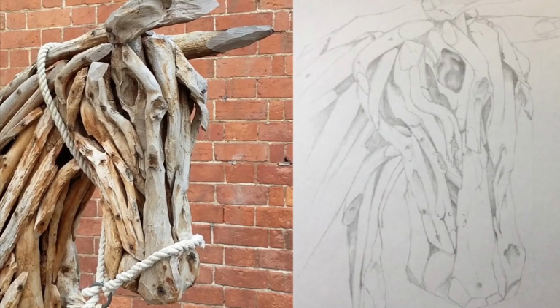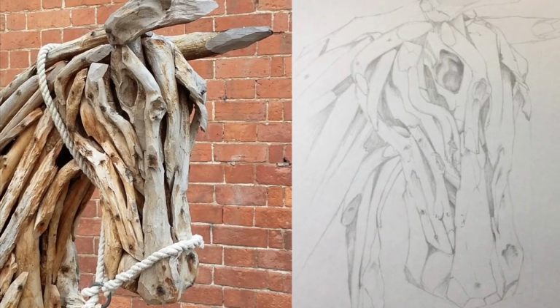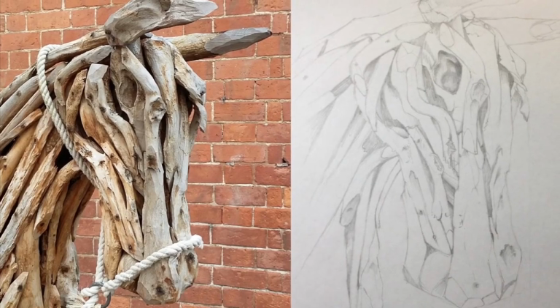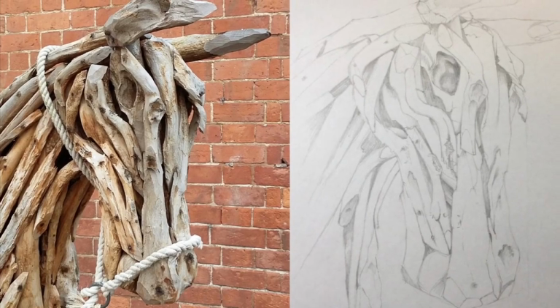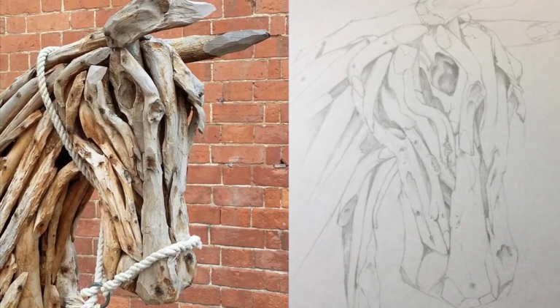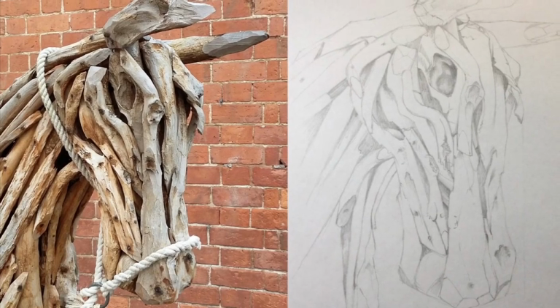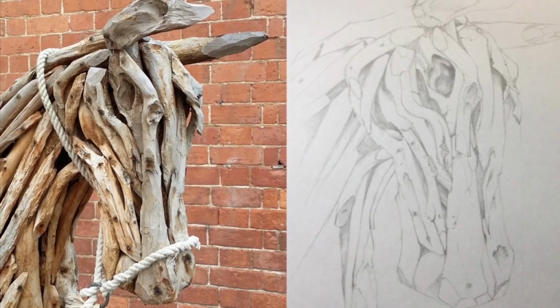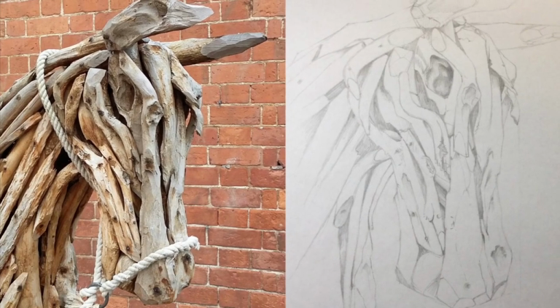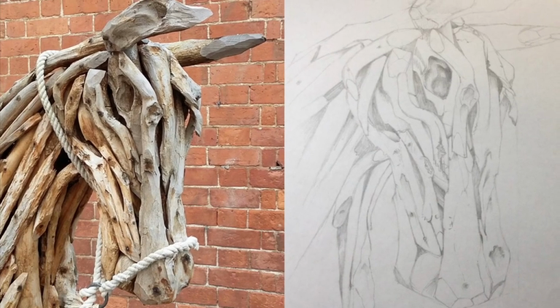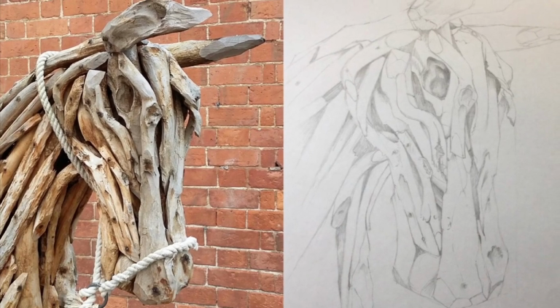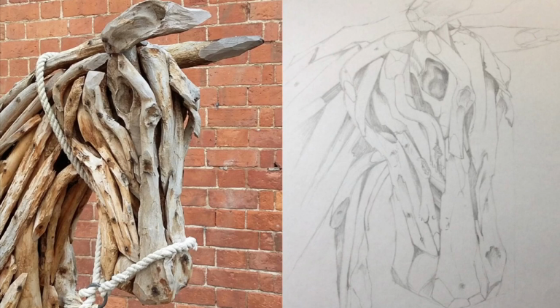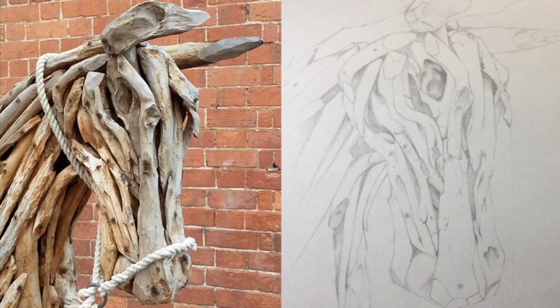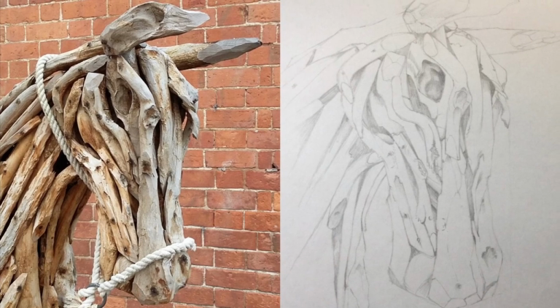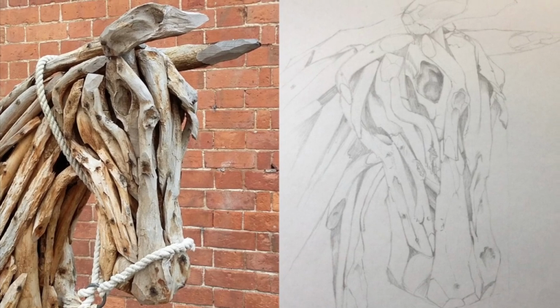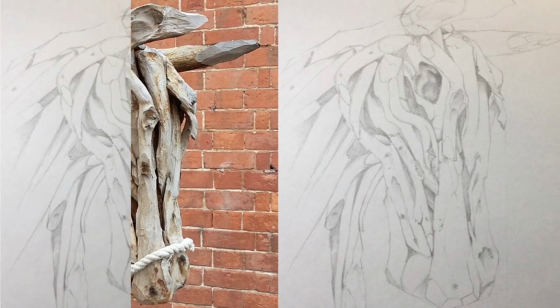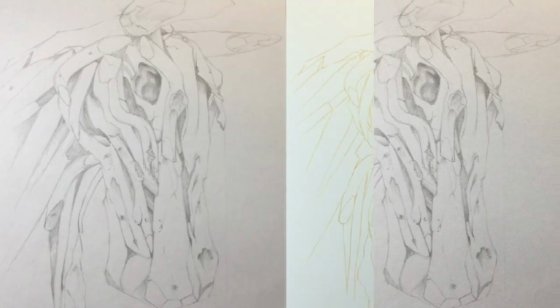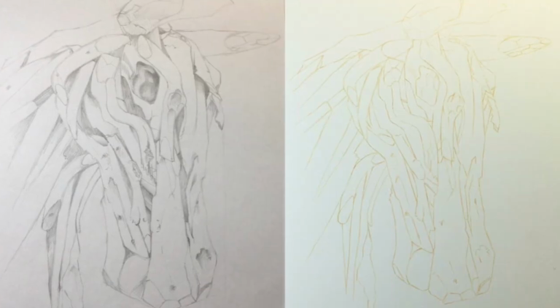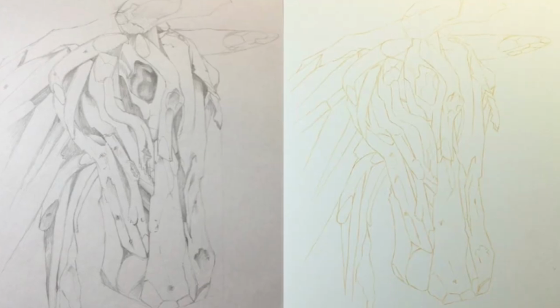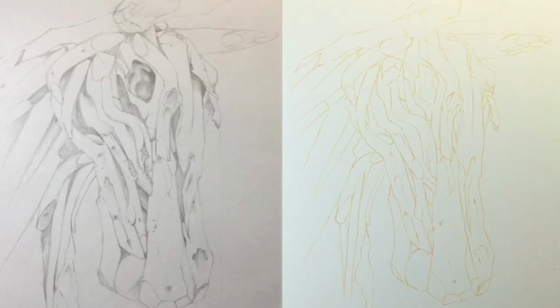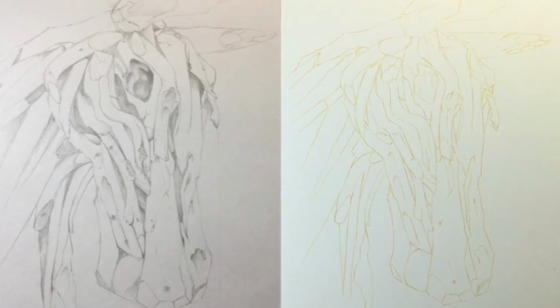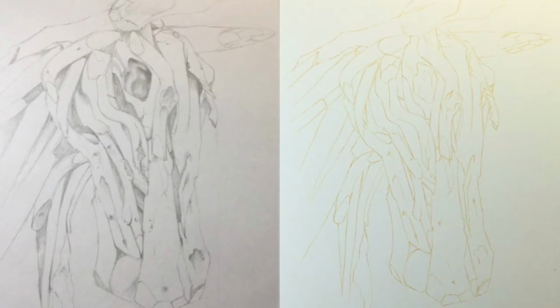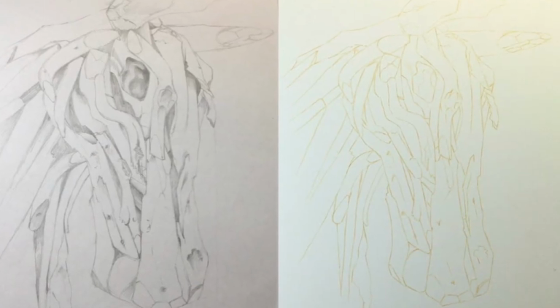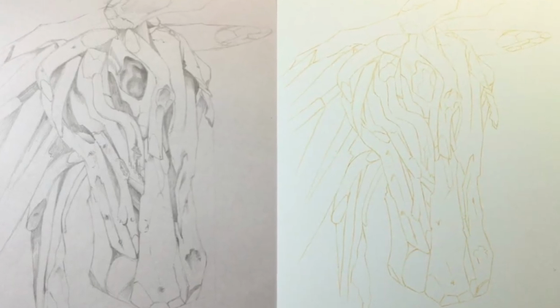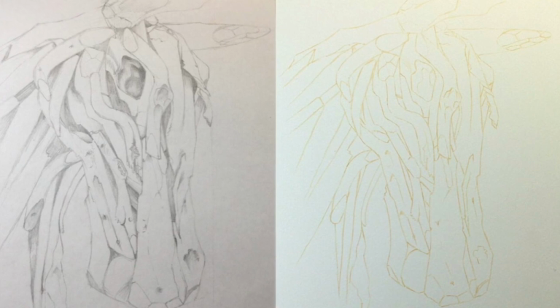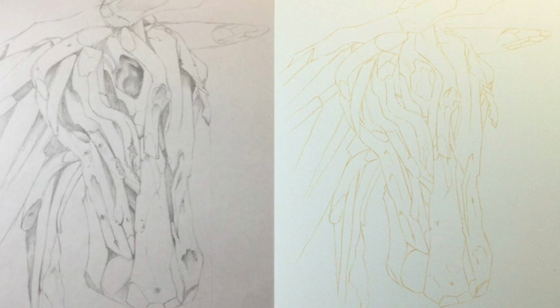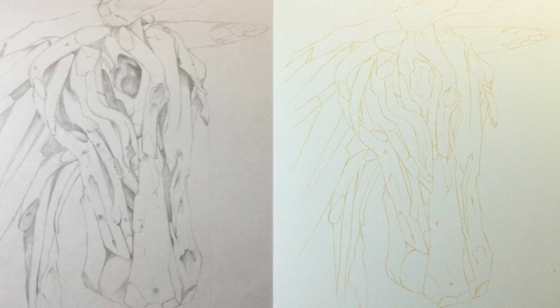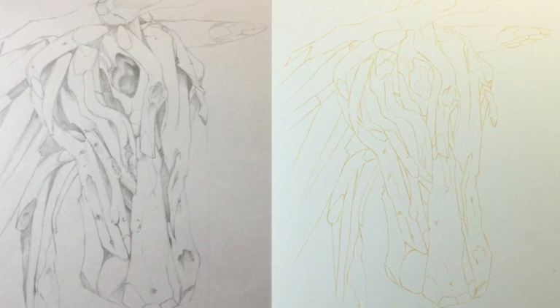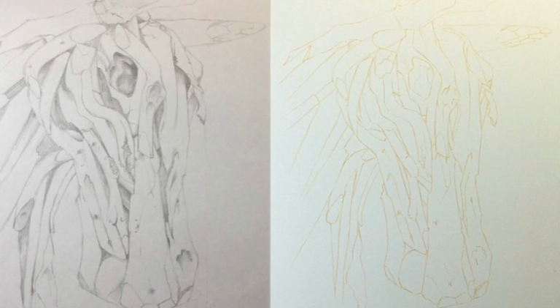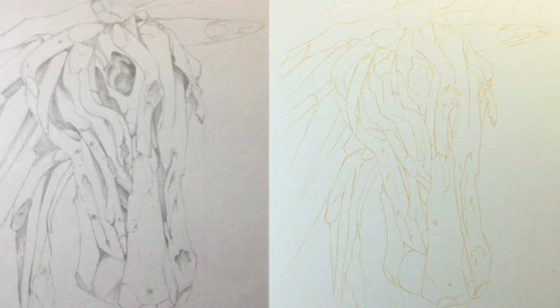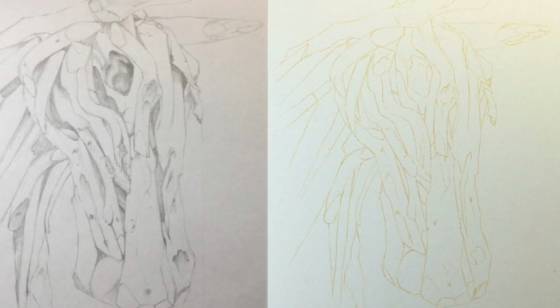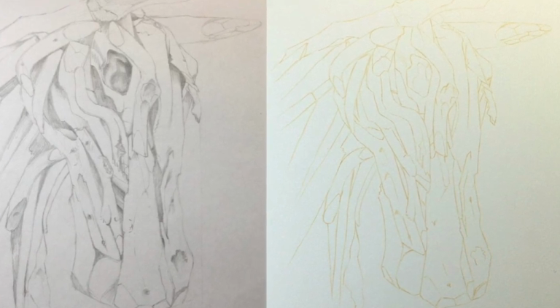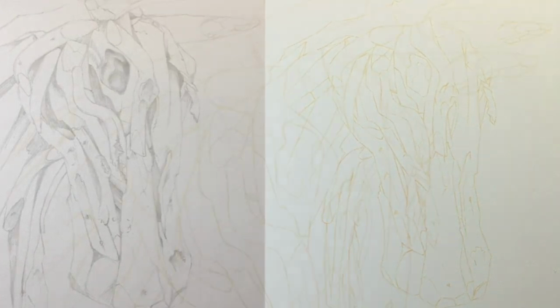The first thing I do is make a pencil sketch from my reference photo, then I light boxed it and did all of the outlines using a watercolor pencil, so I wasn't going to be using any graphite on the final piece.